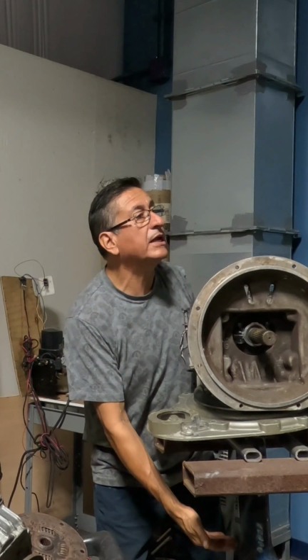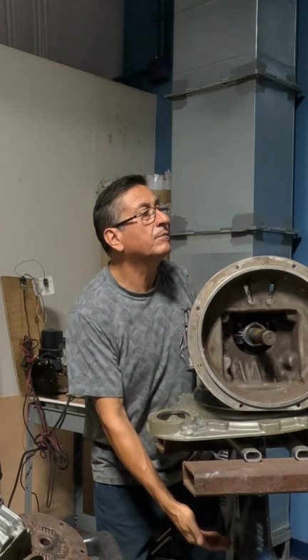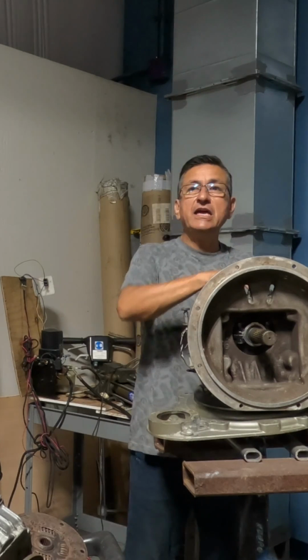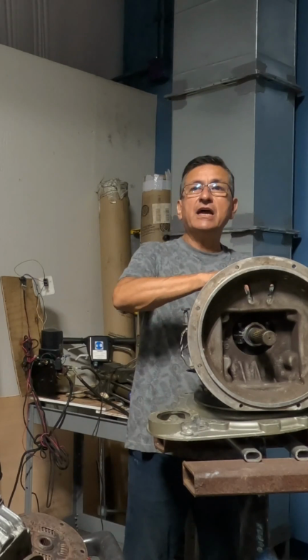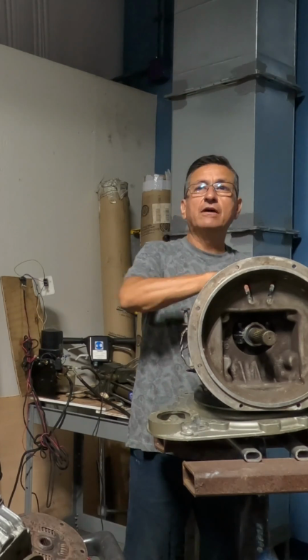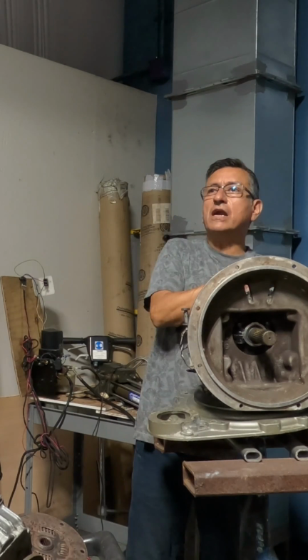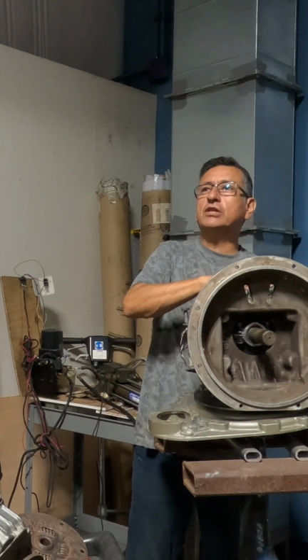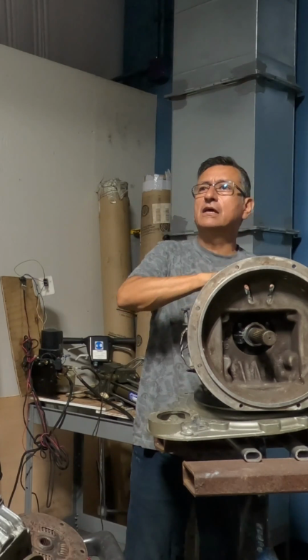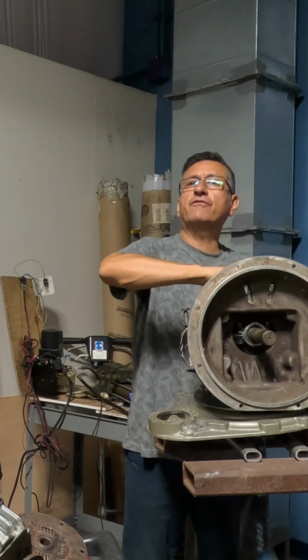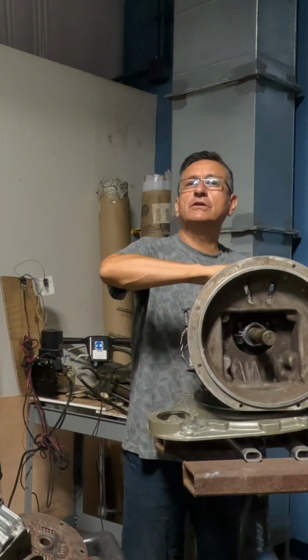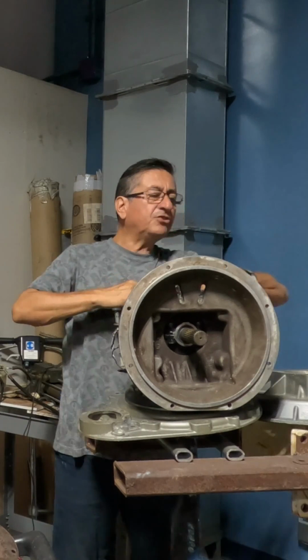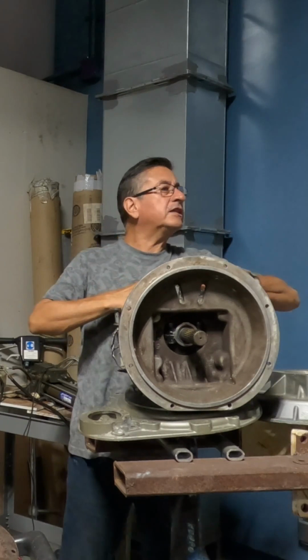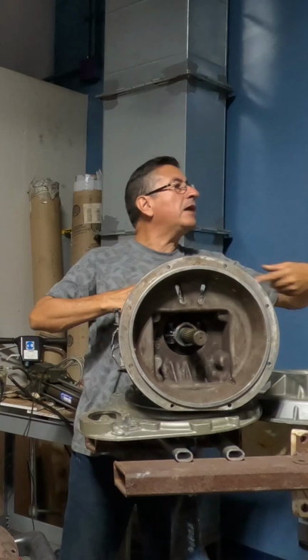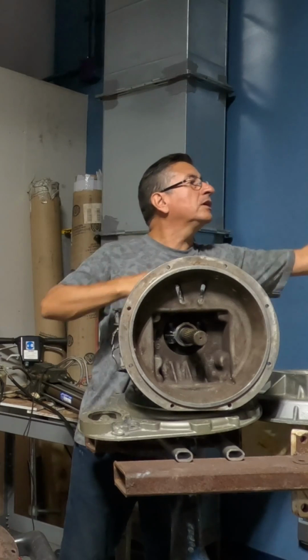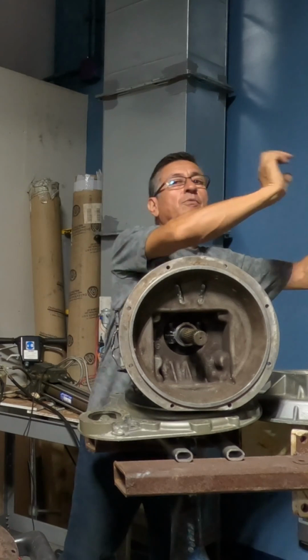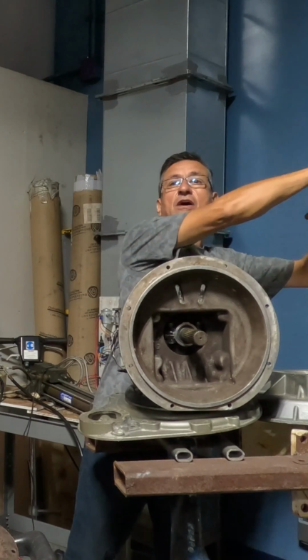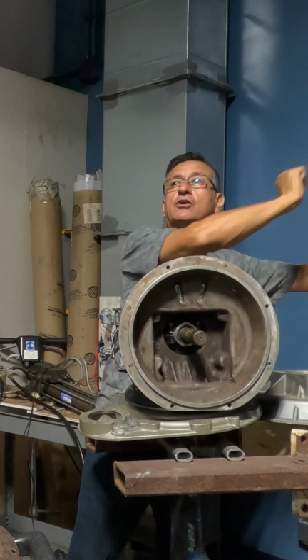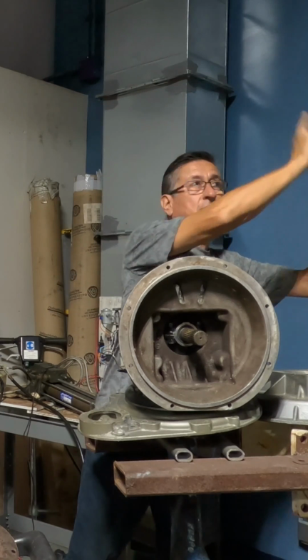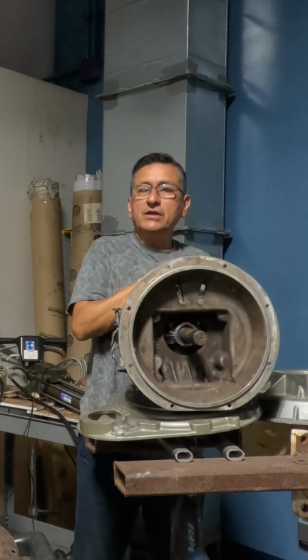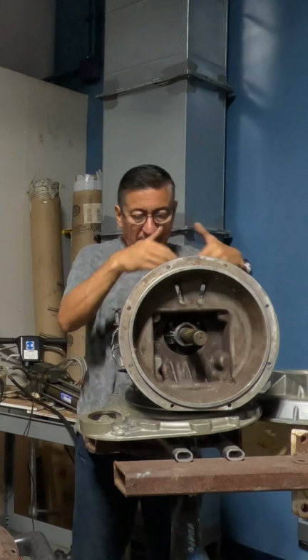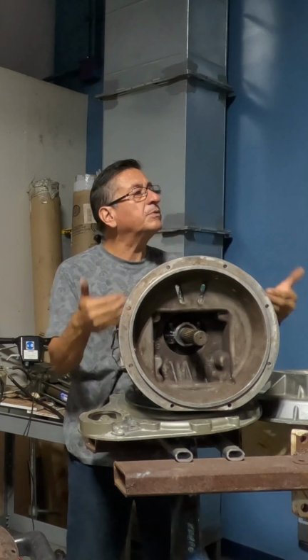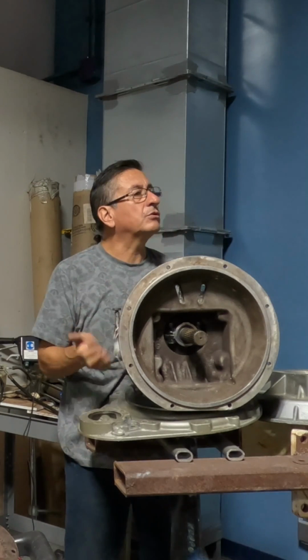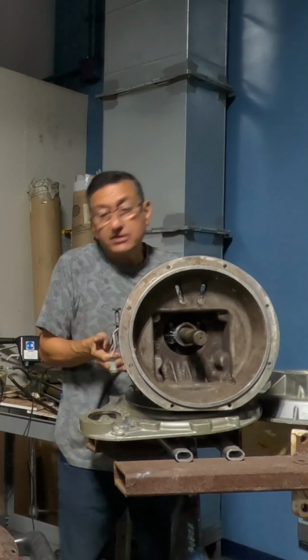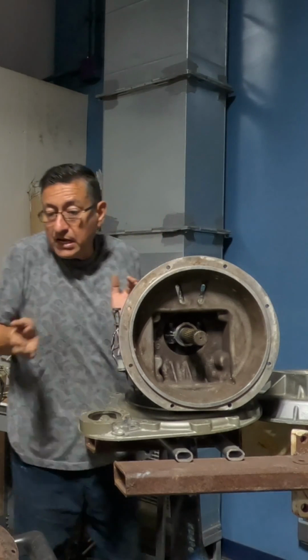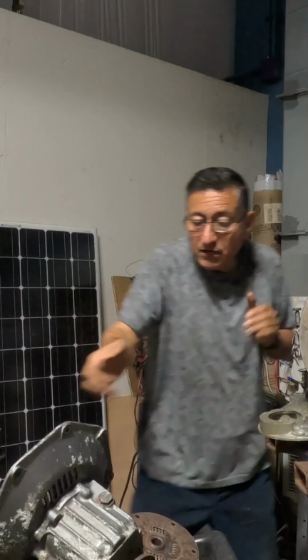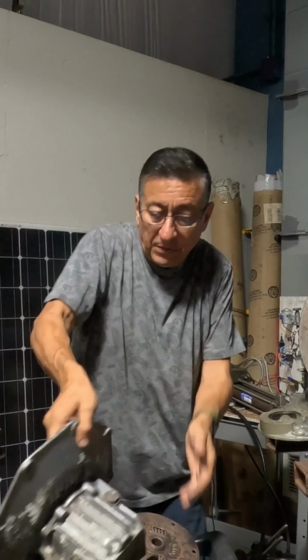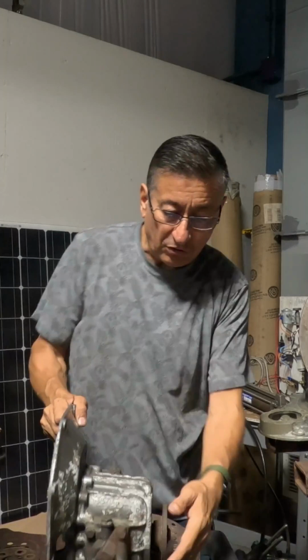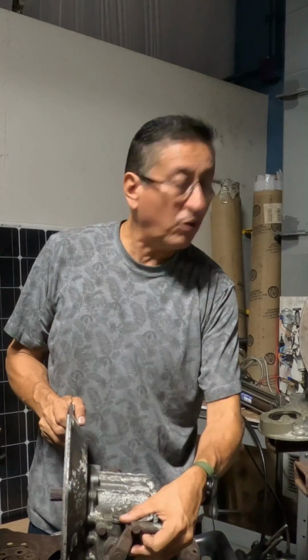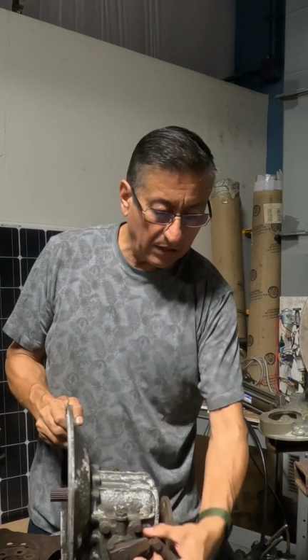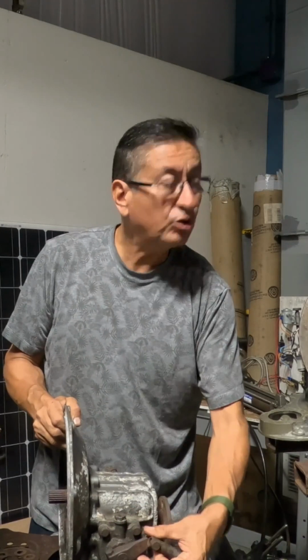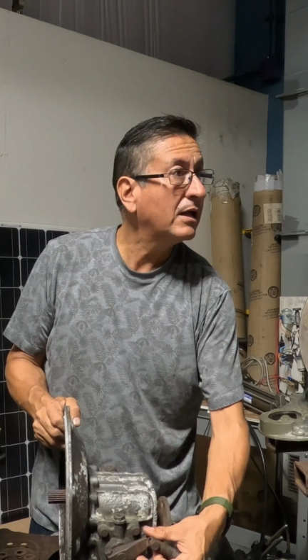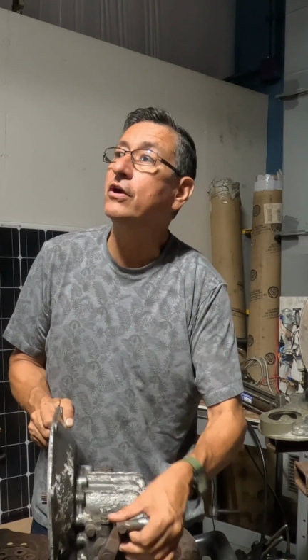That's clear? Here I have forward, neutral, and reverse. Here is connected the cable — the cable that you have in the control. This is the transmission, exactly like this transmission, with forward, neutral, and reverse.